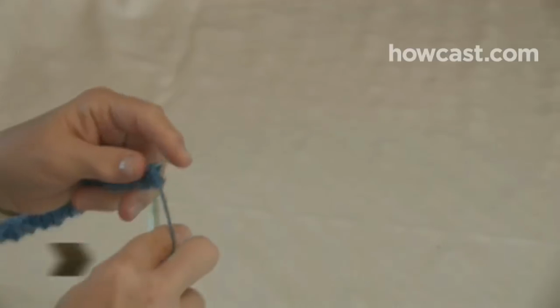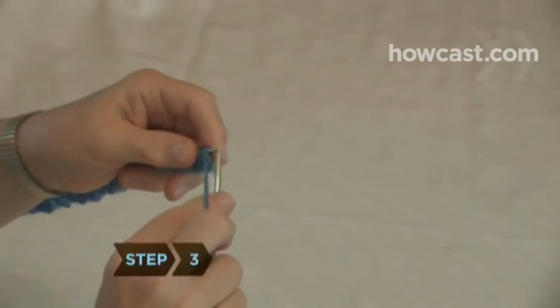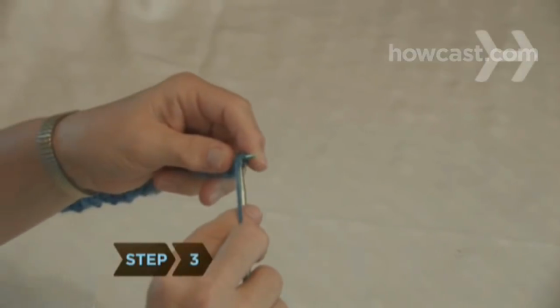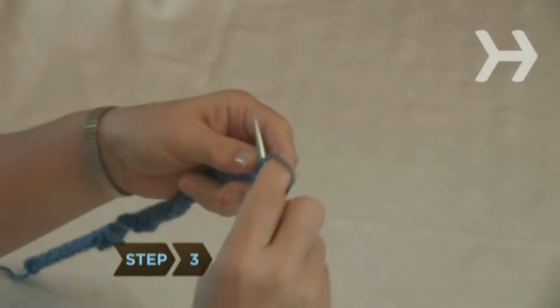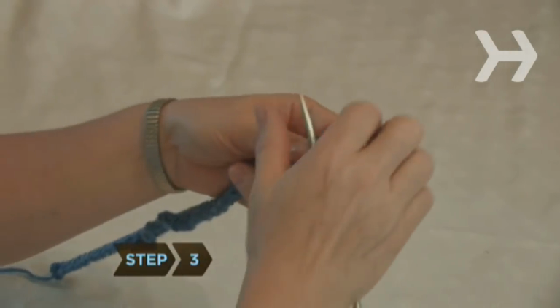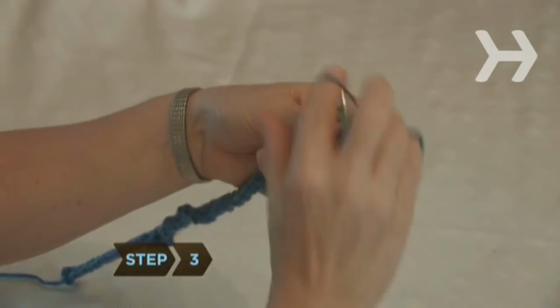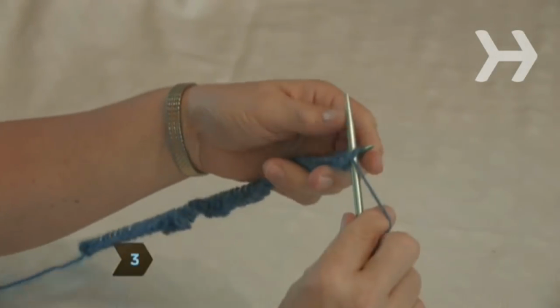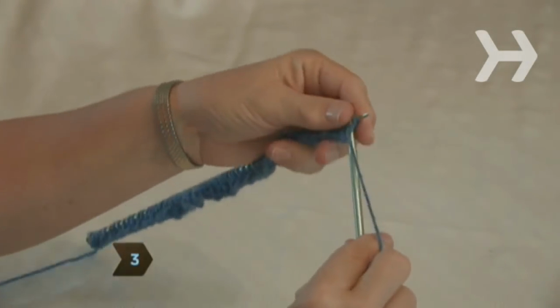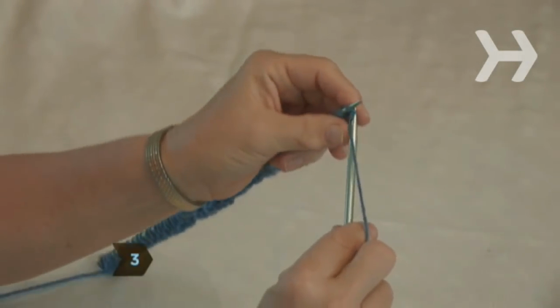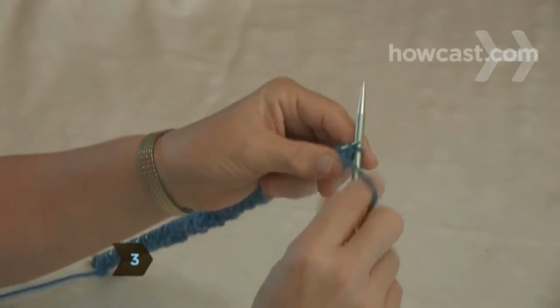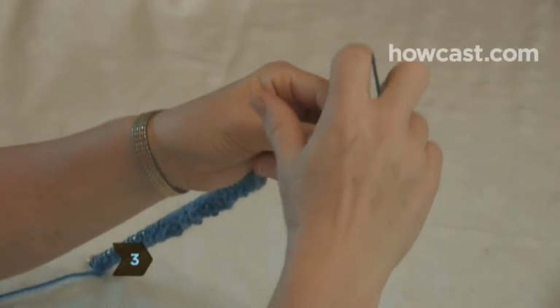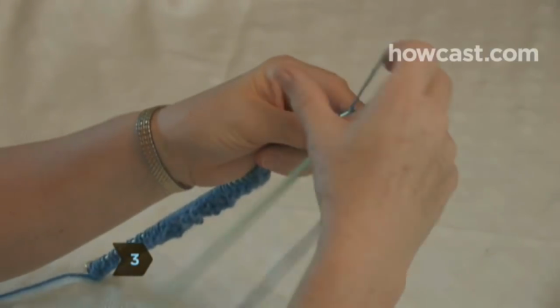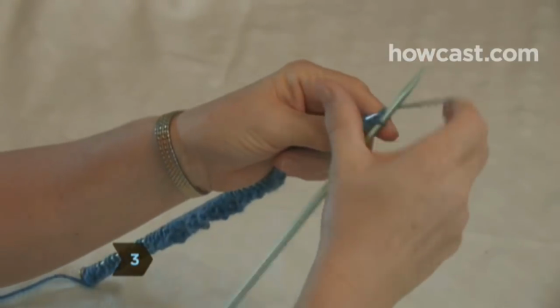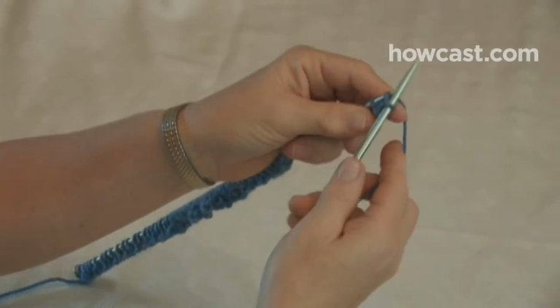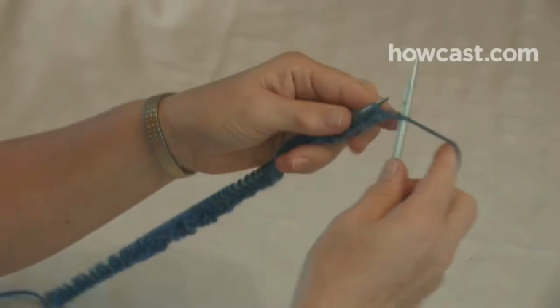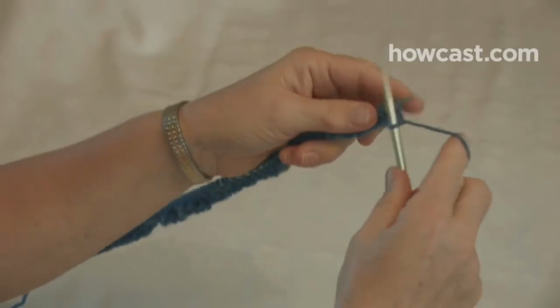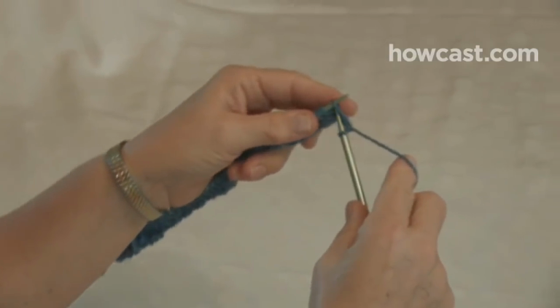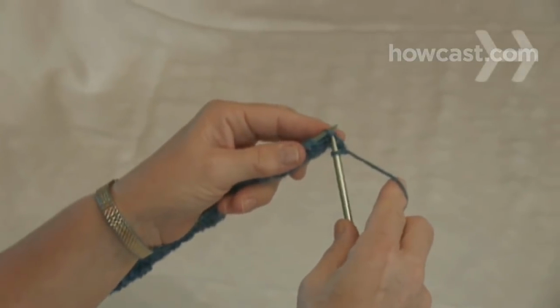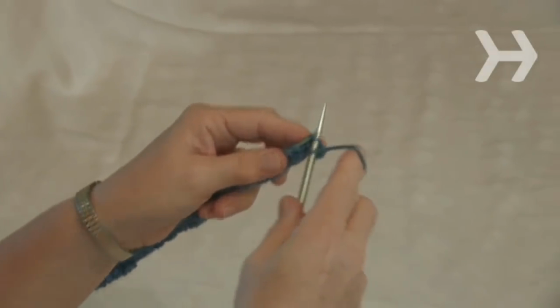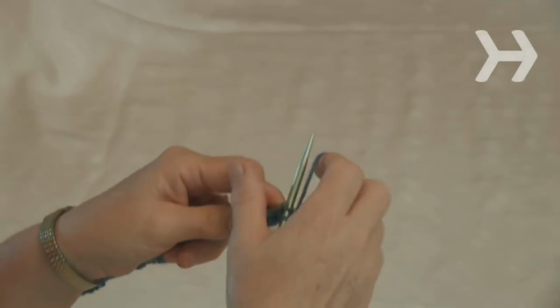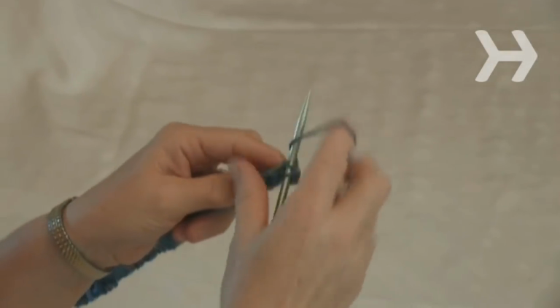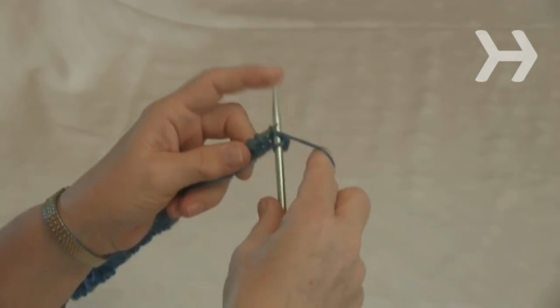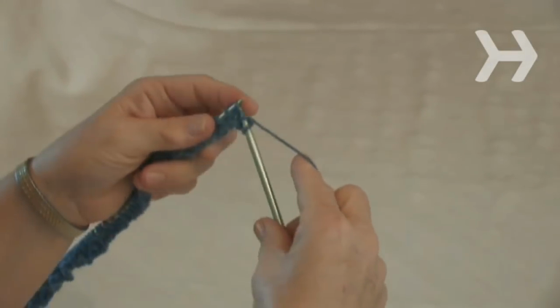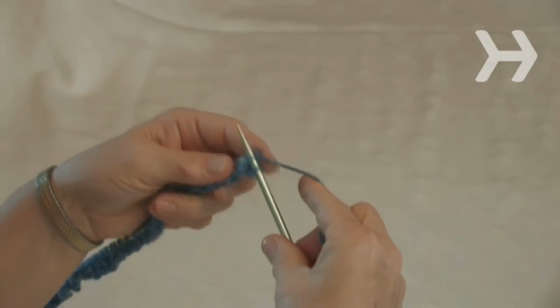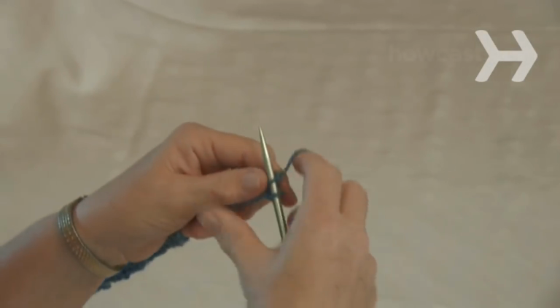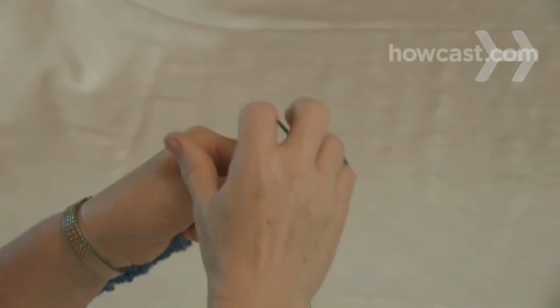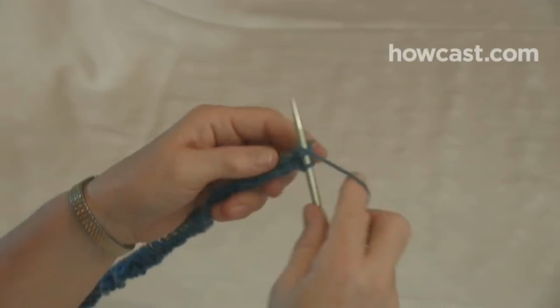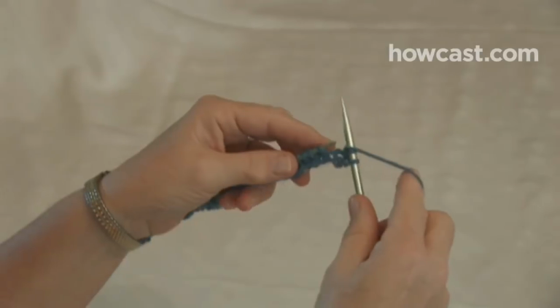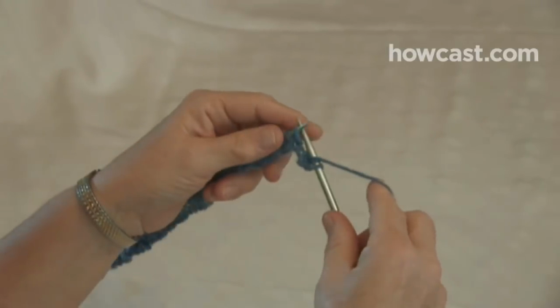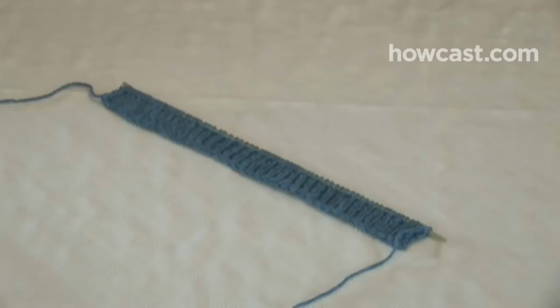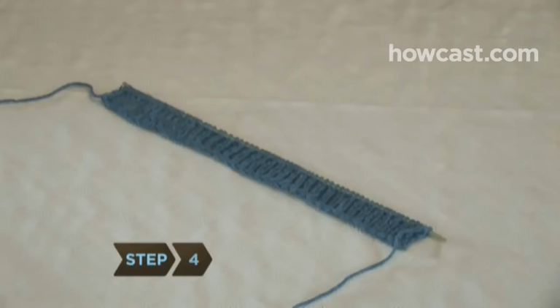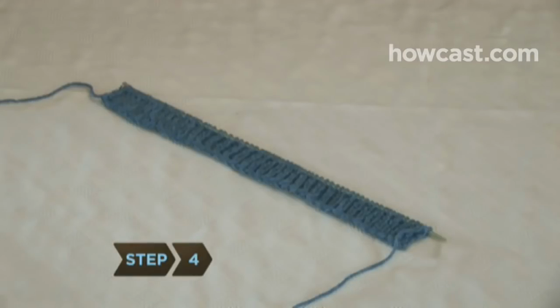Step 3. Turn the needle over to rib the second row by starting with a purl stitch, putting the yarn behind your needles, and then knitting one stitch. Continue row 1 and row 2 for 1 inch.